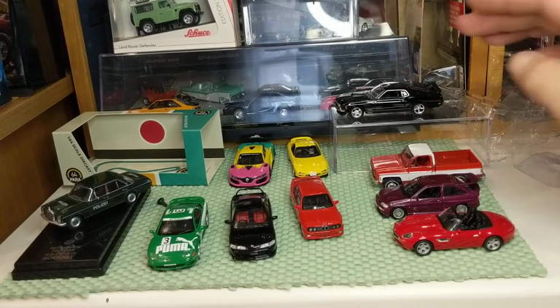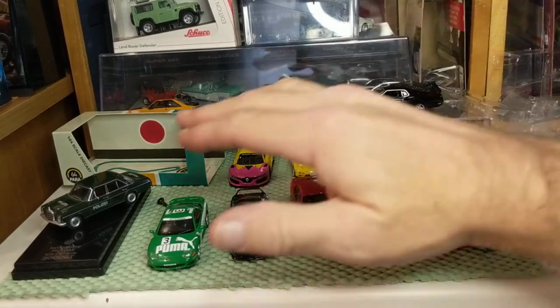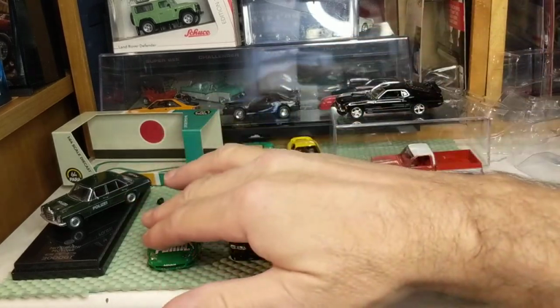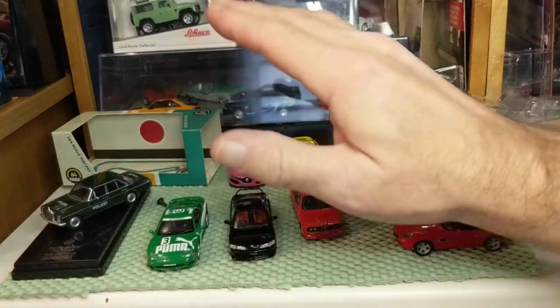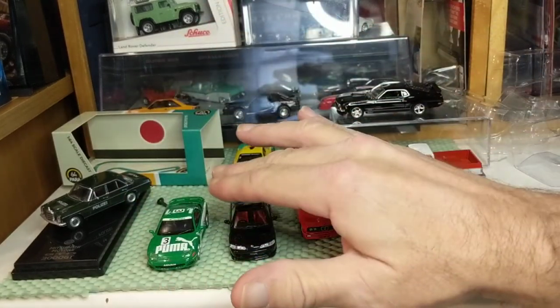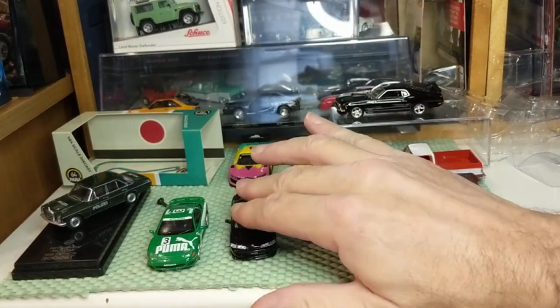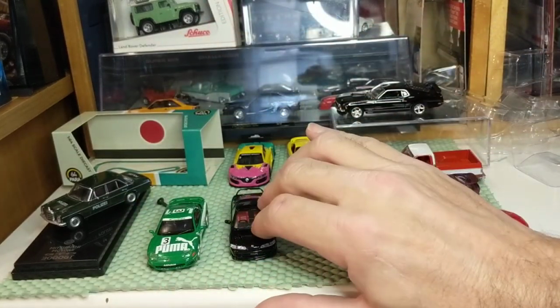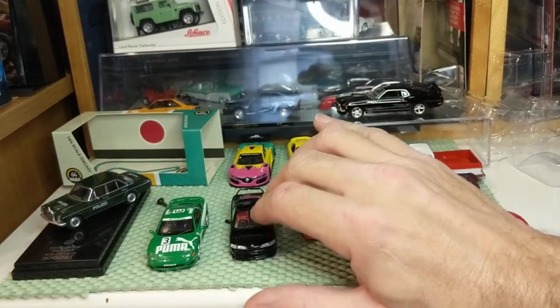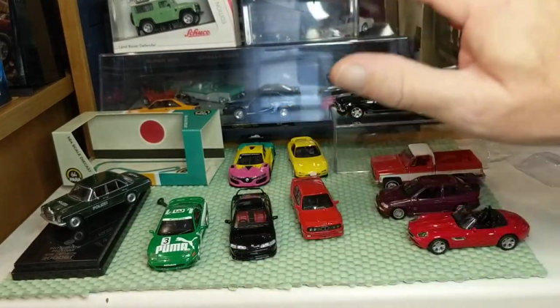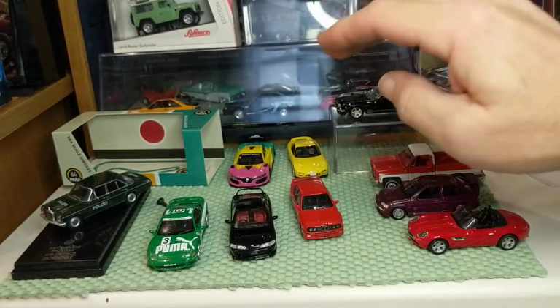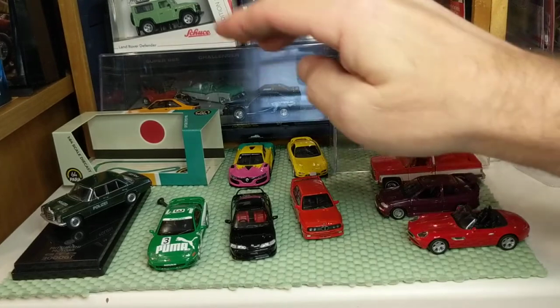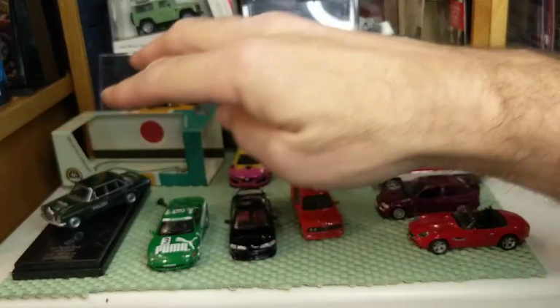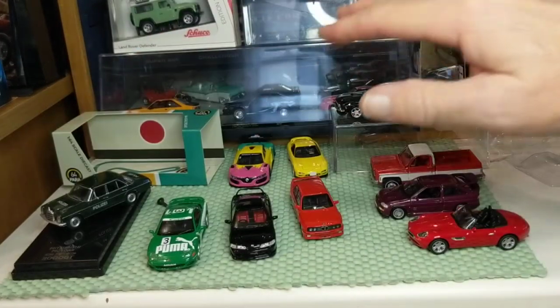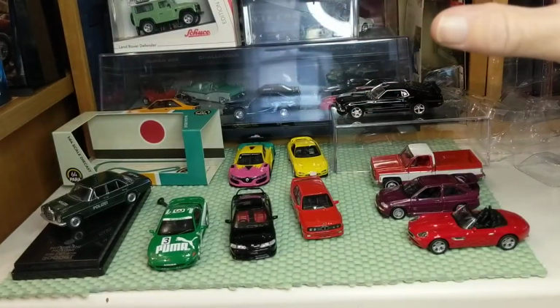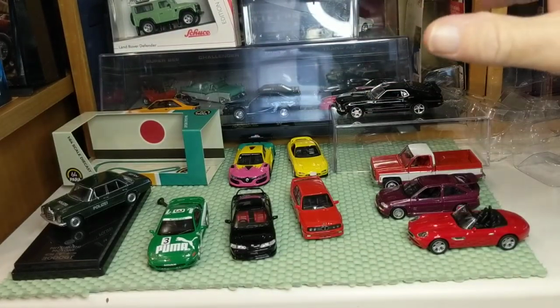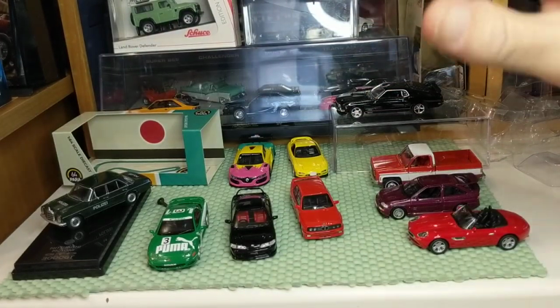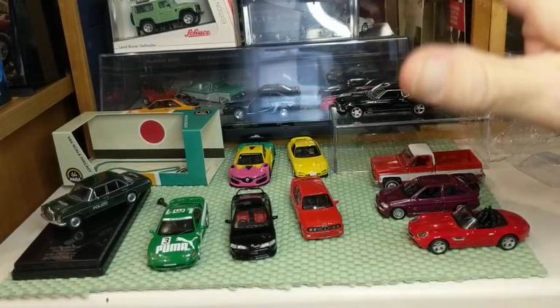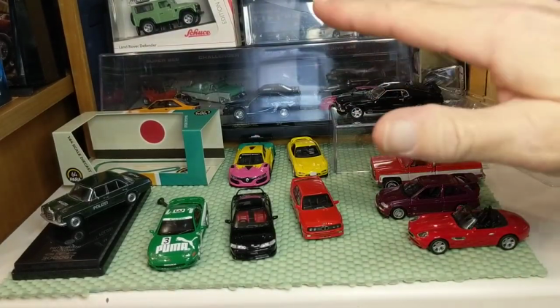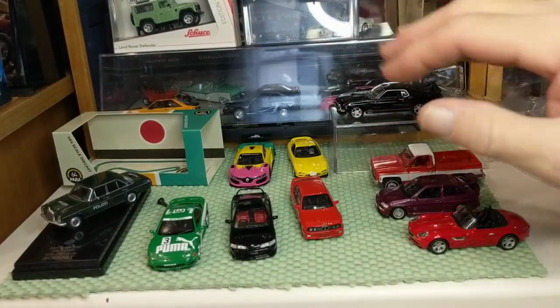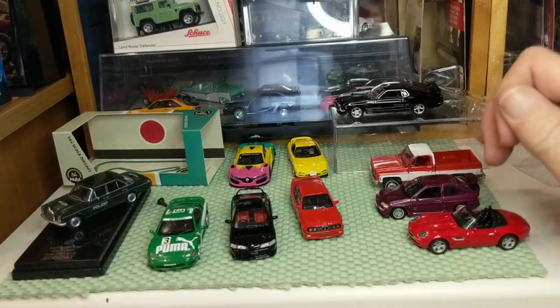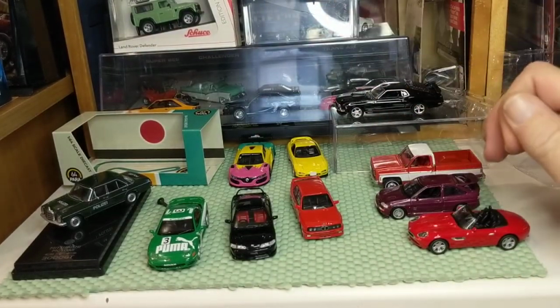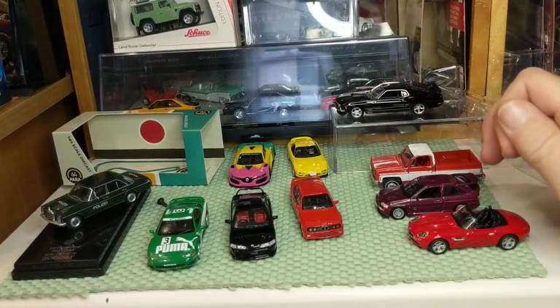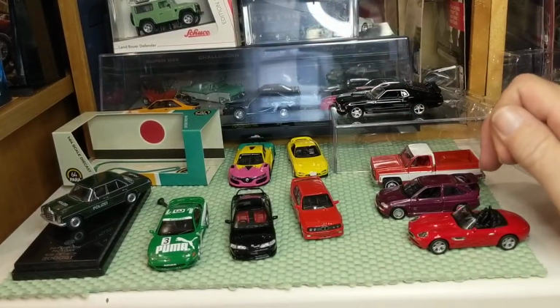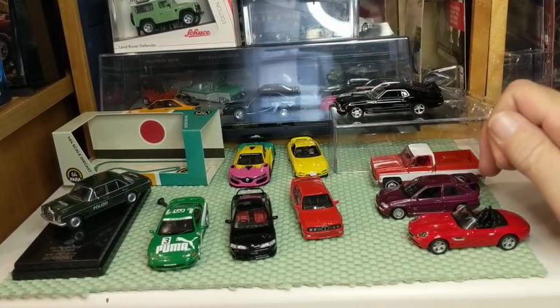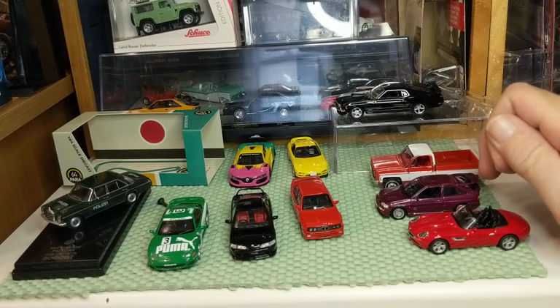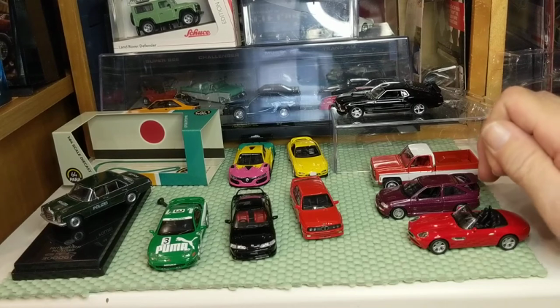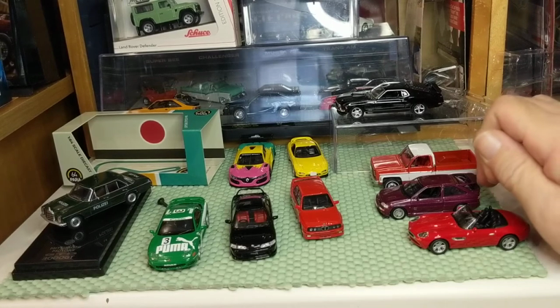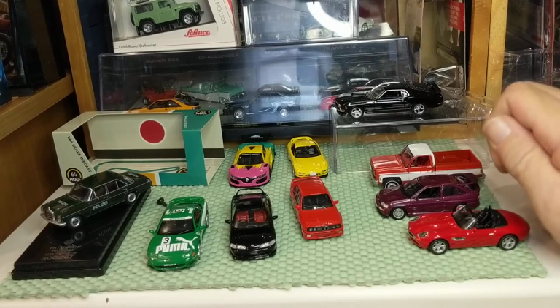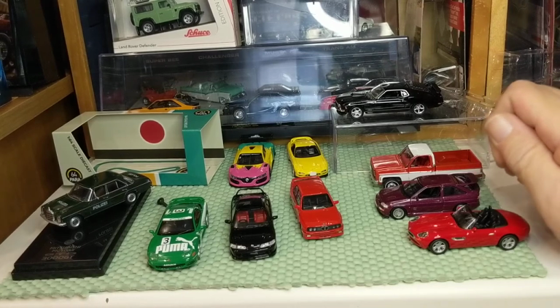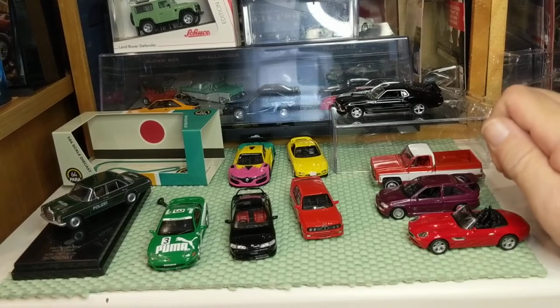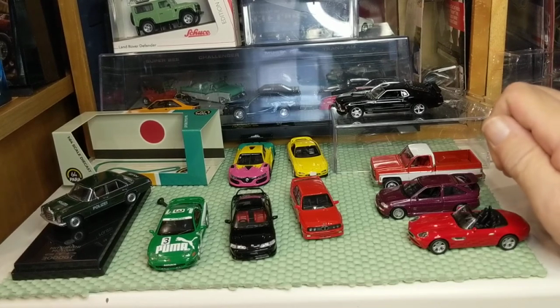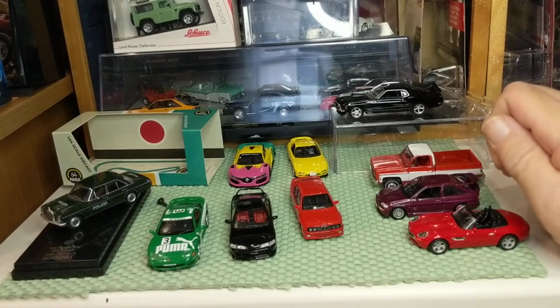Do you have Para 64? Do you have Inno 64? Do you think I'm being too biased? This video has already run to 25 minutes.